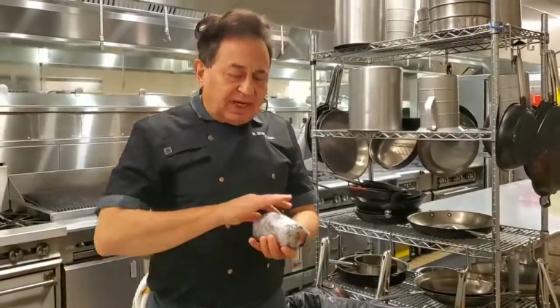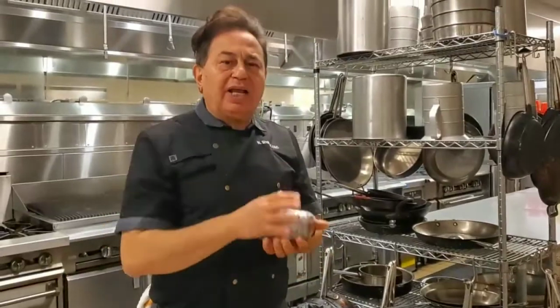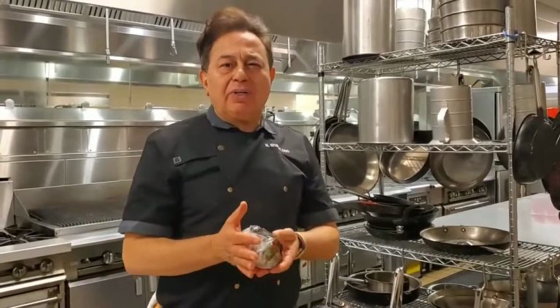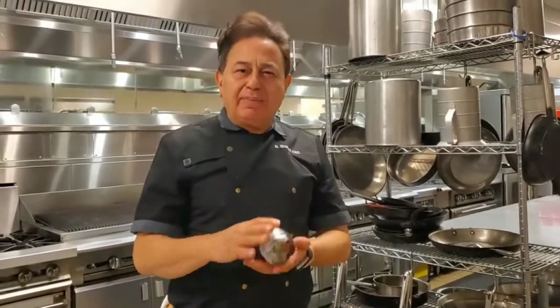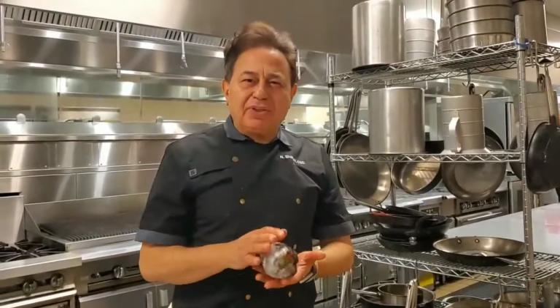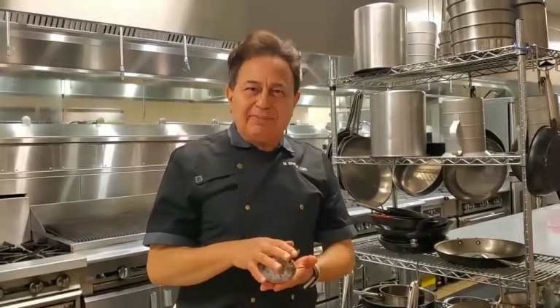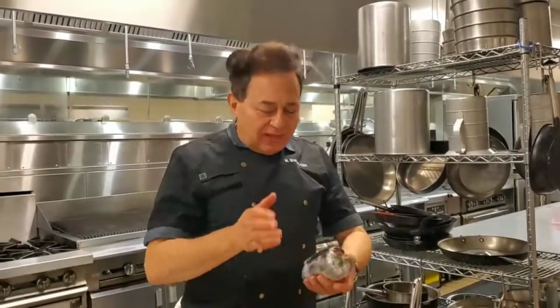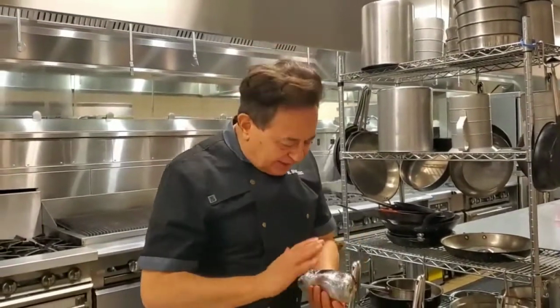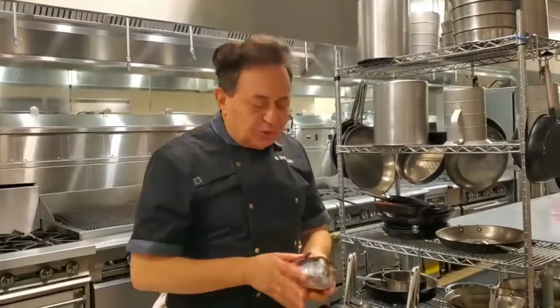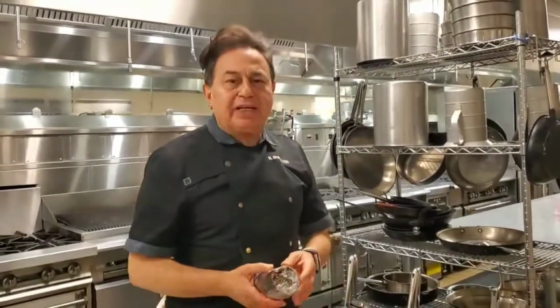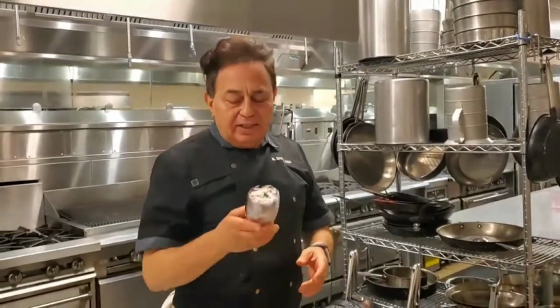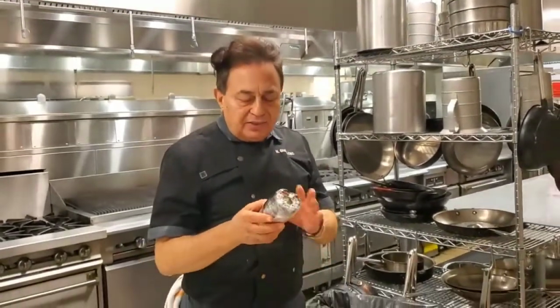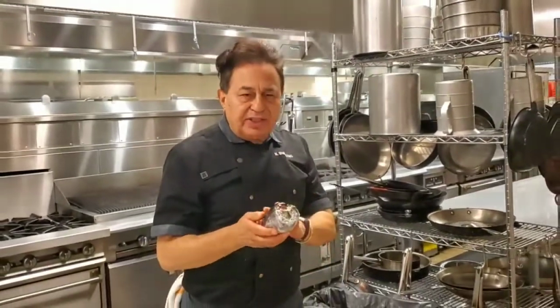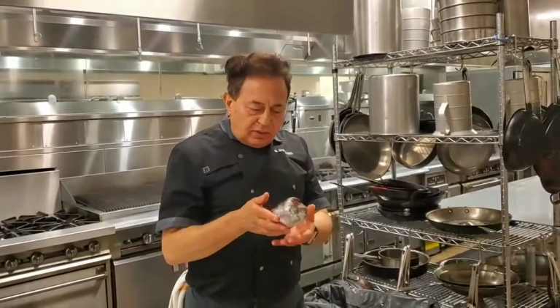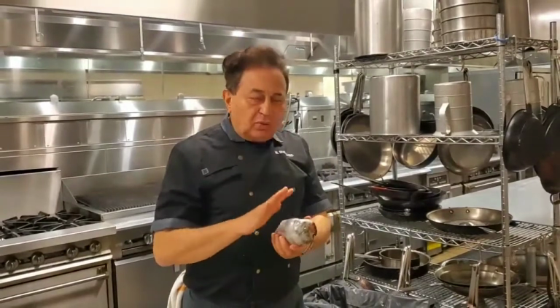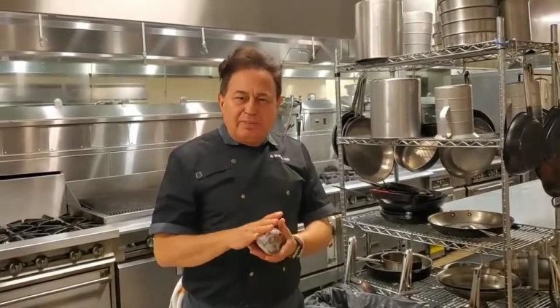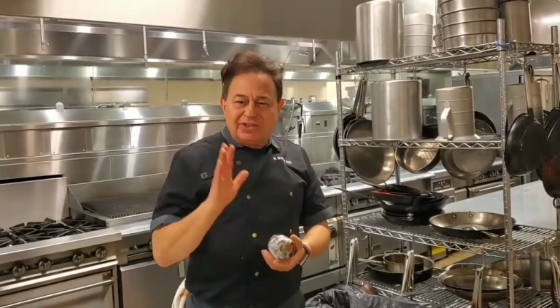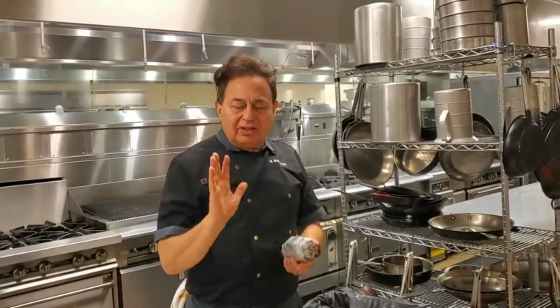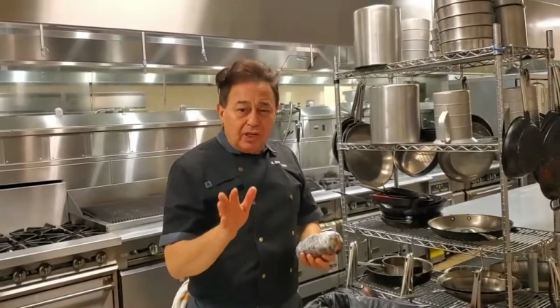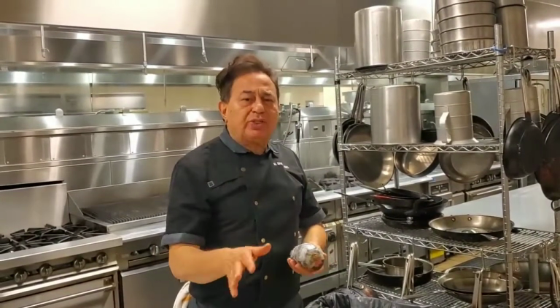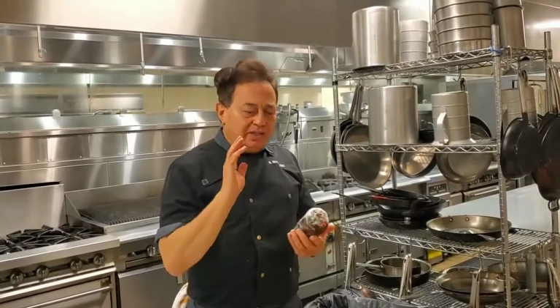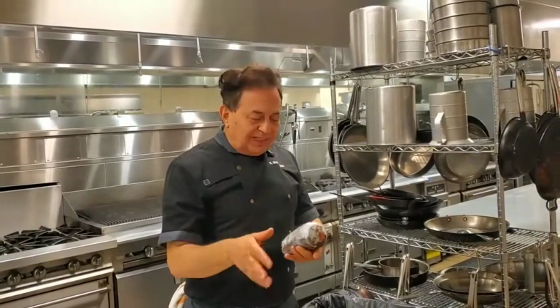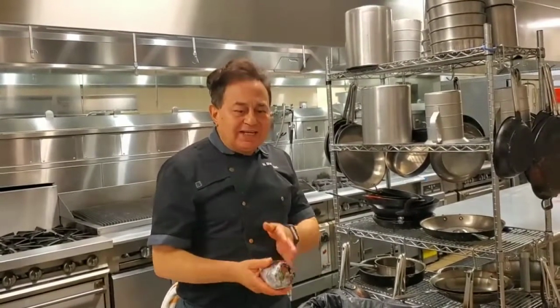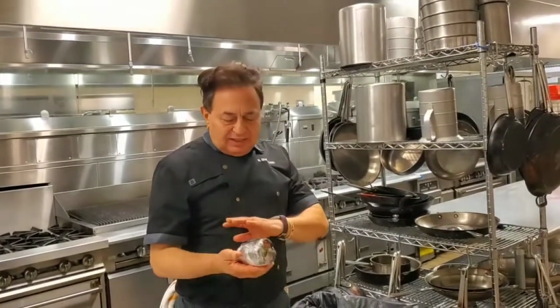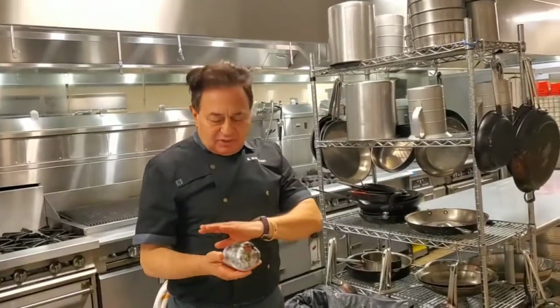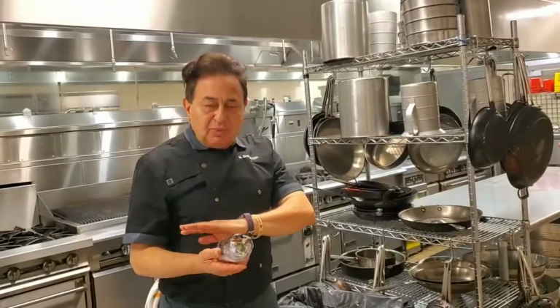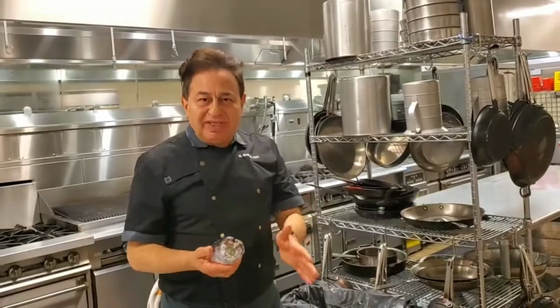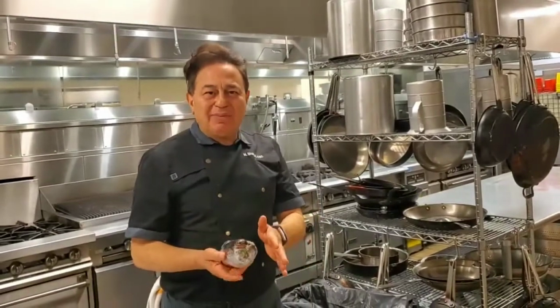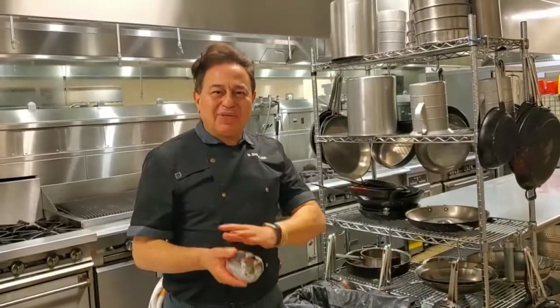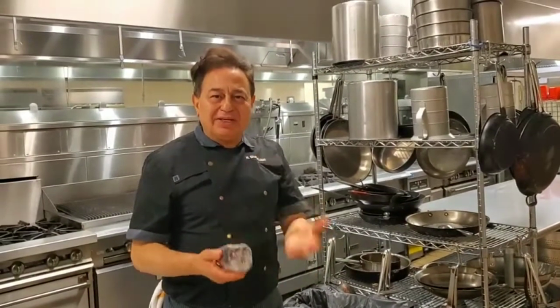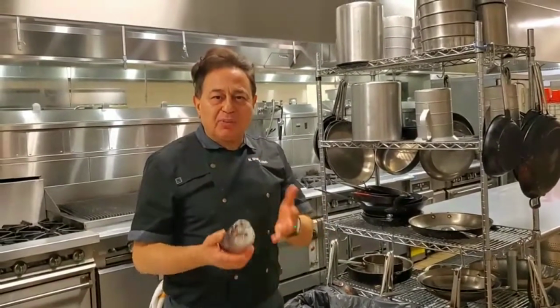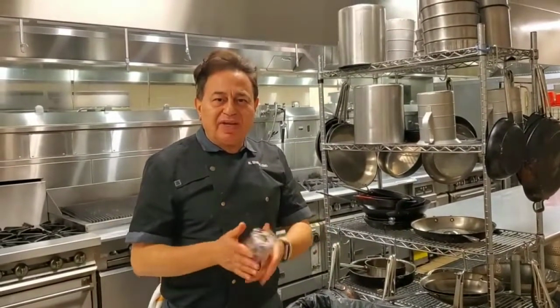That will allow the plastic to steam and then make it easy to peel the charred skin. Don't try to peel it under water or in the sink, because that will defeat the purpose of getting that nice smoky flavor.